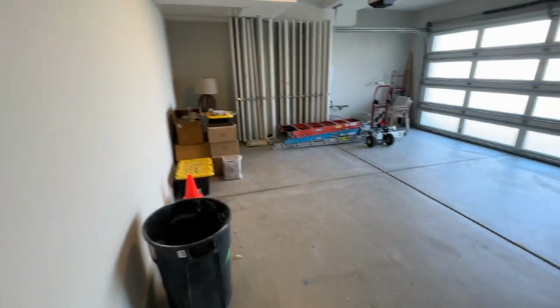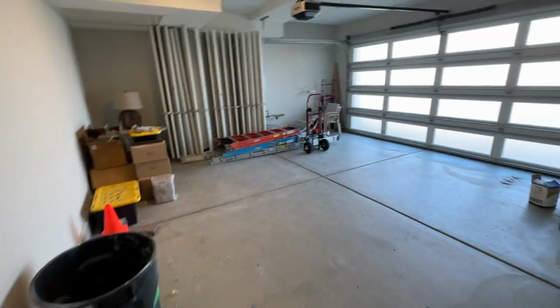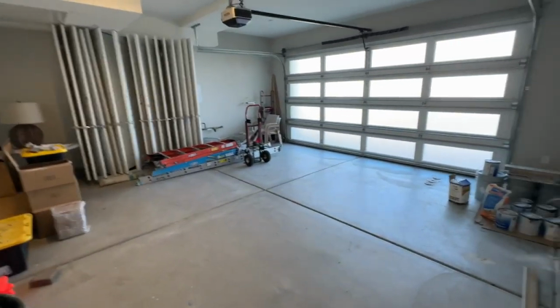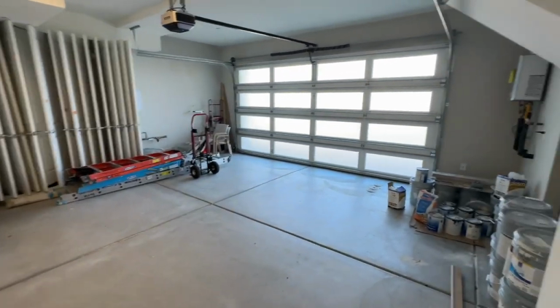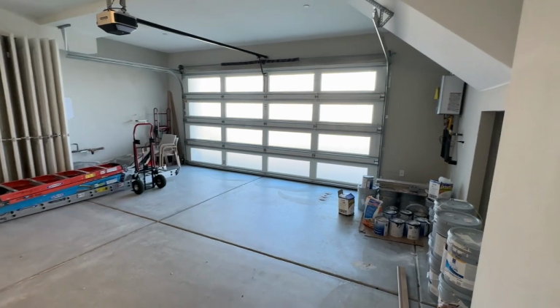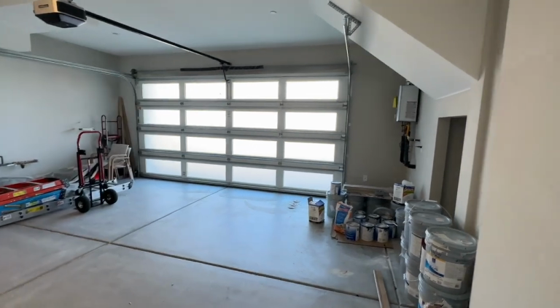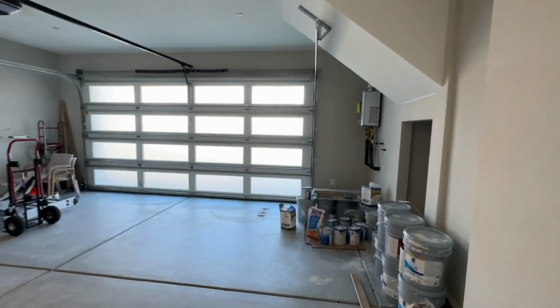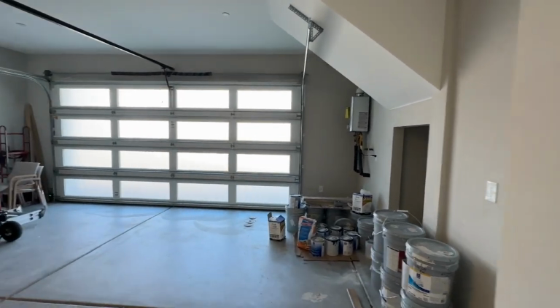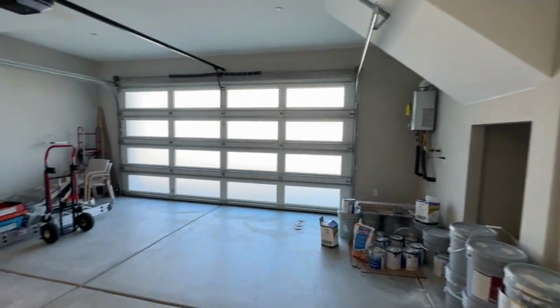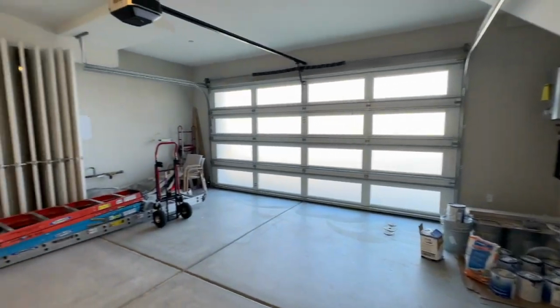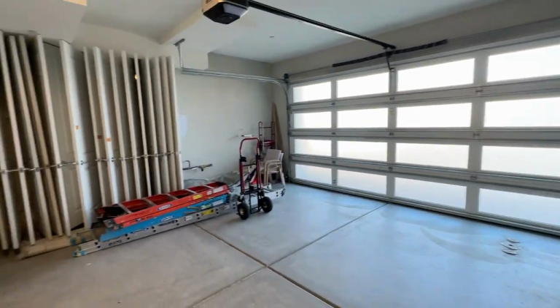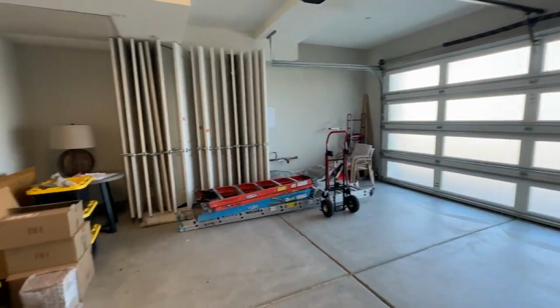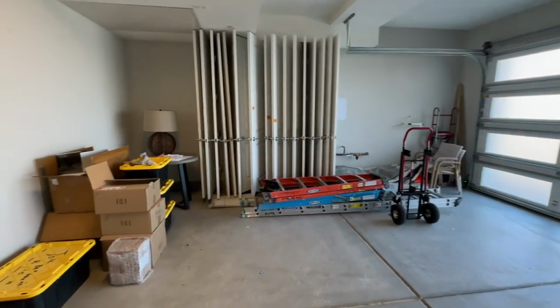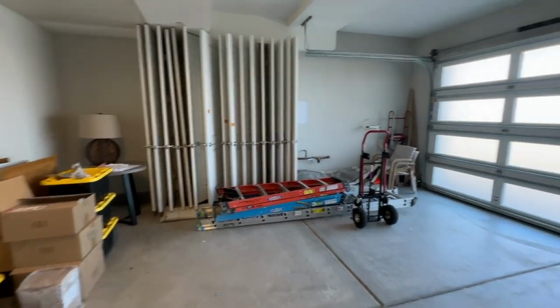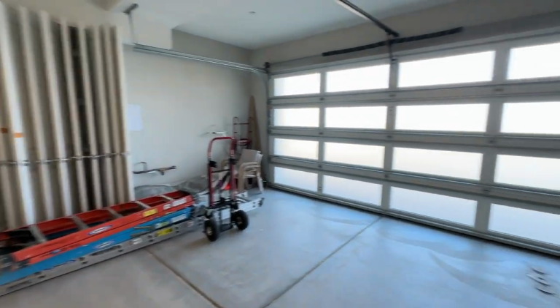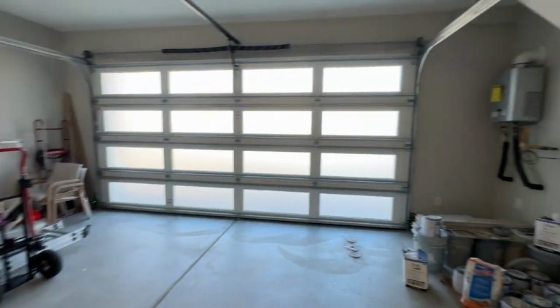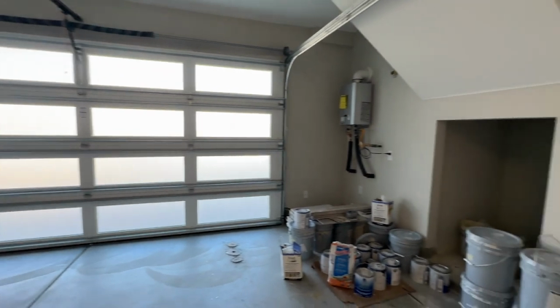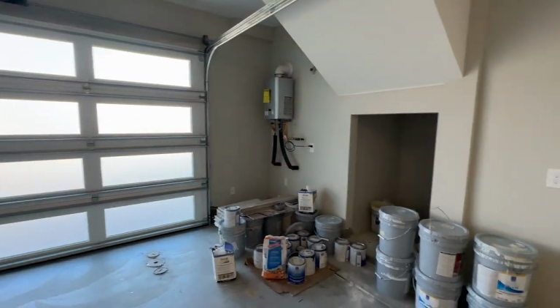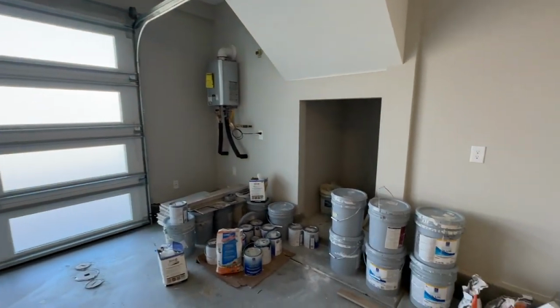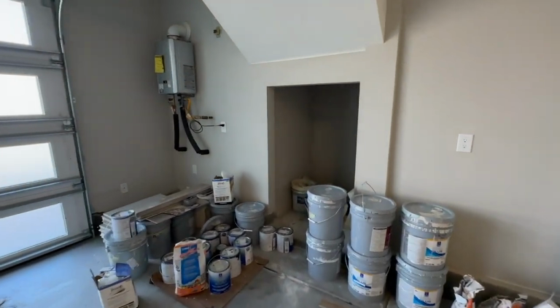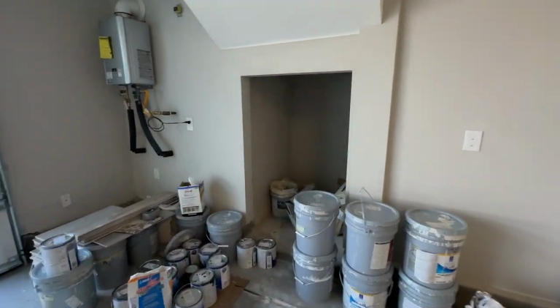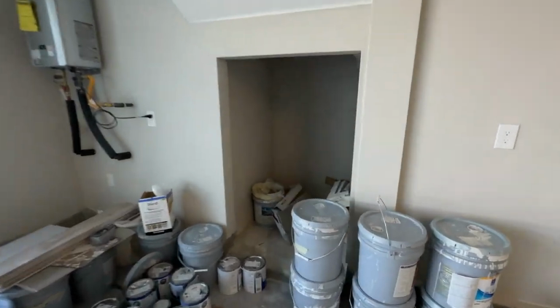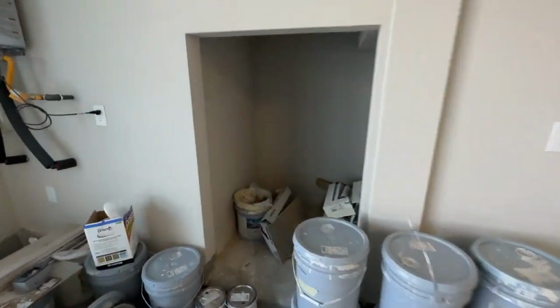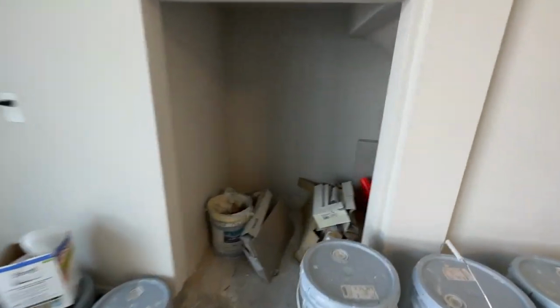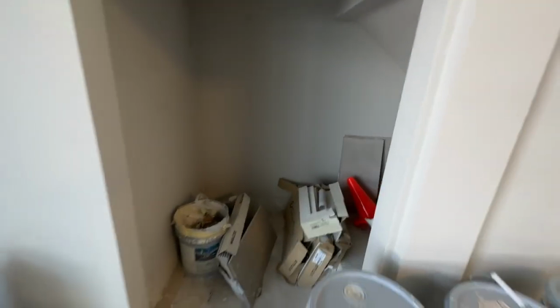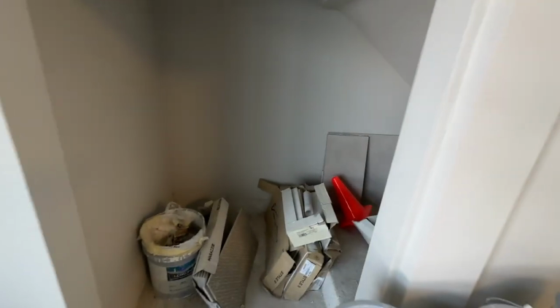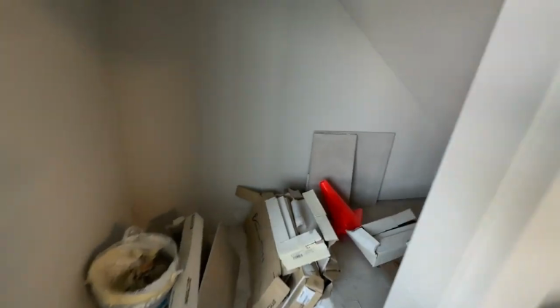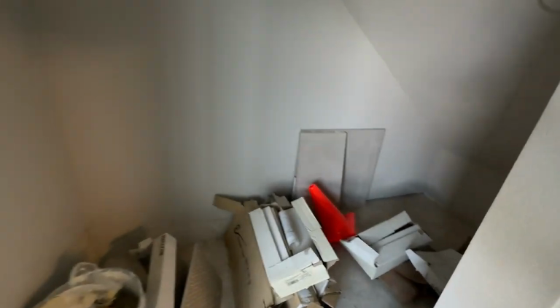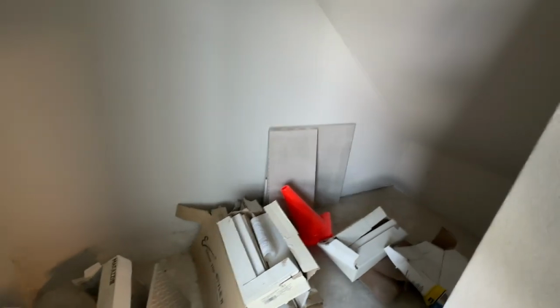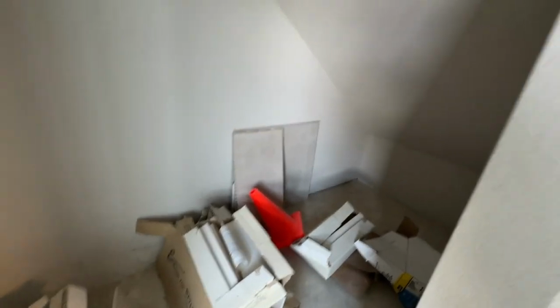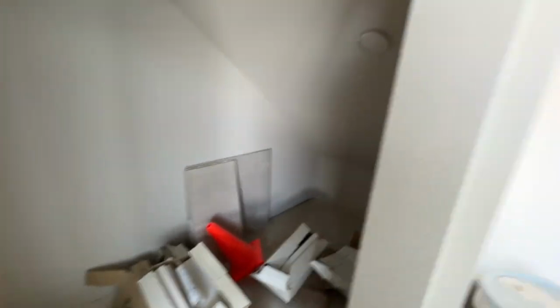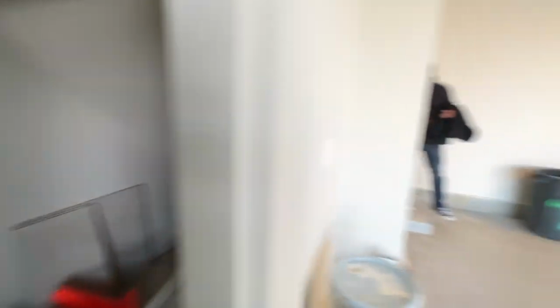Here's the garage with a tankless water heater — two car garage. Normally these model homes lock the garage door so you can't see it. And it looks like they have extra storage space in here, which is really nice.